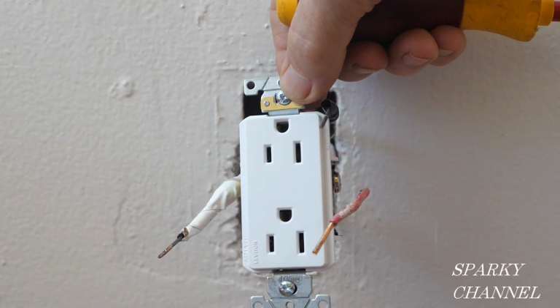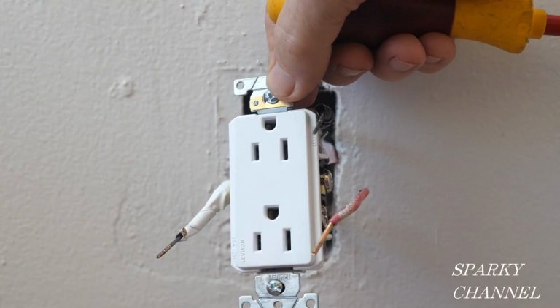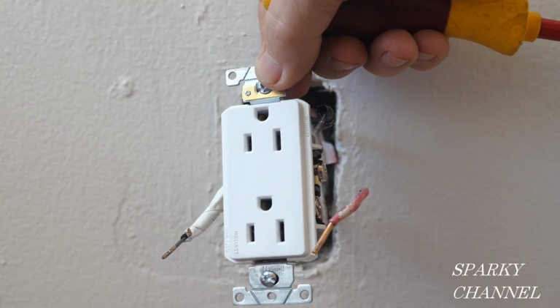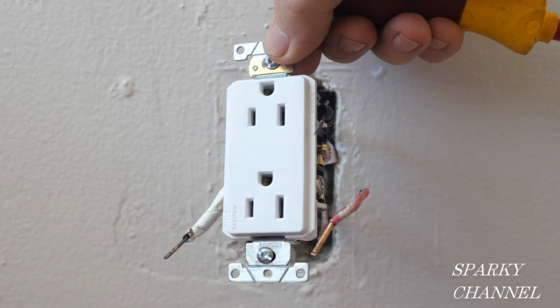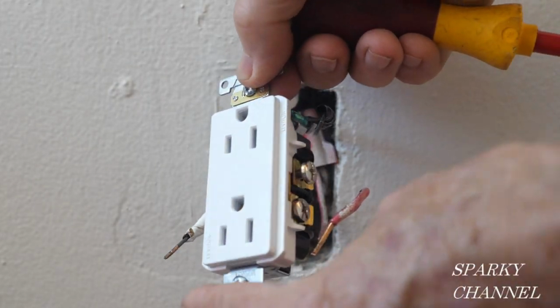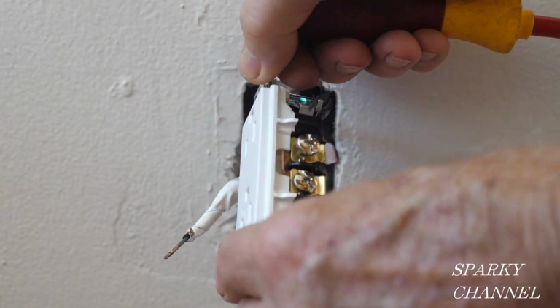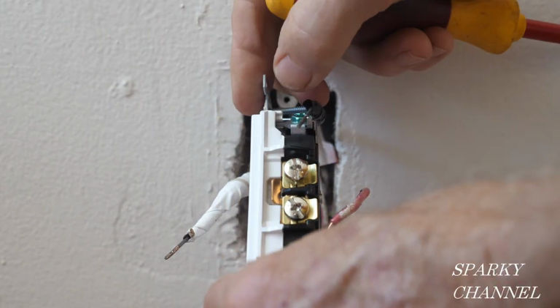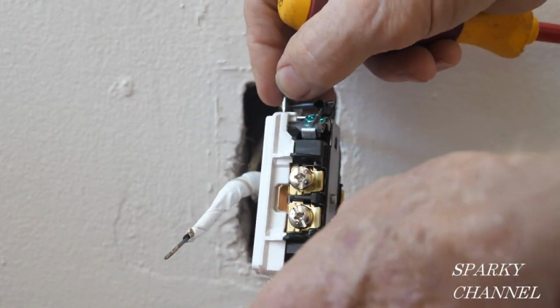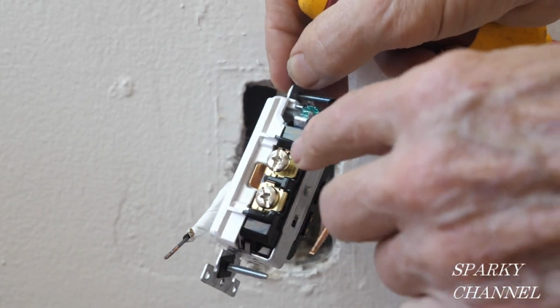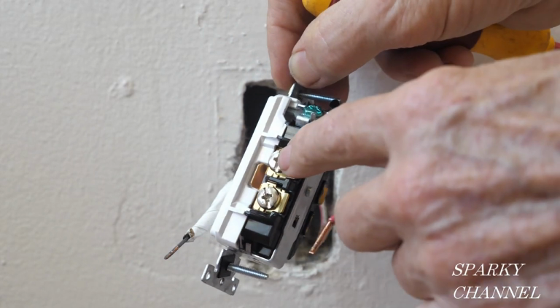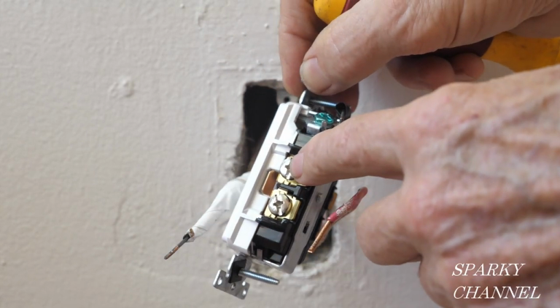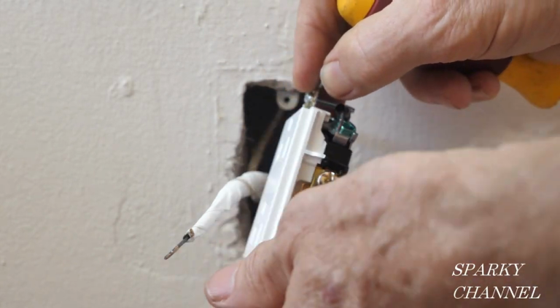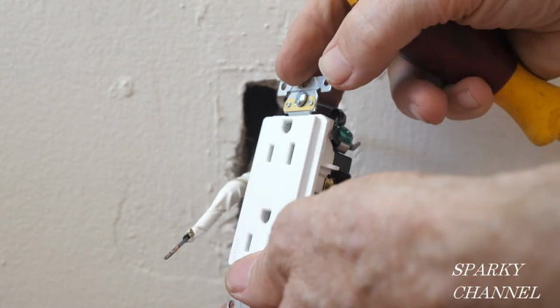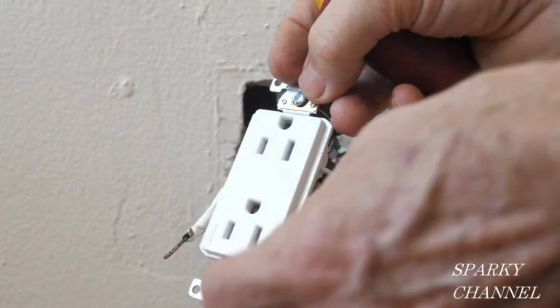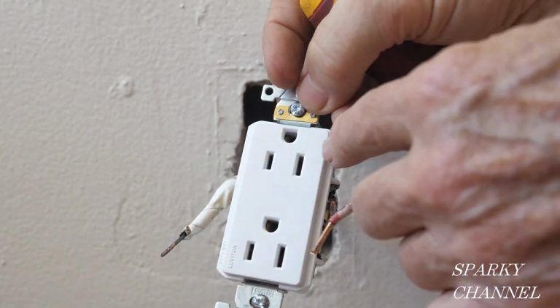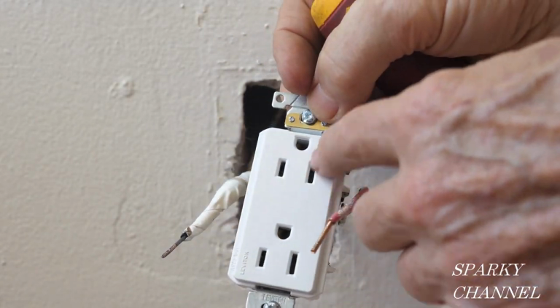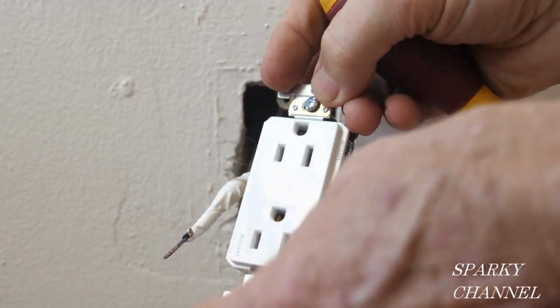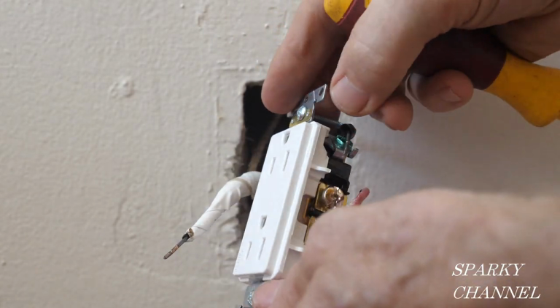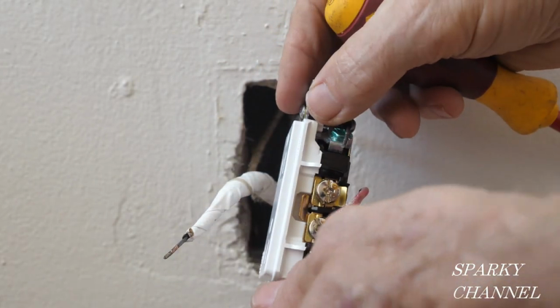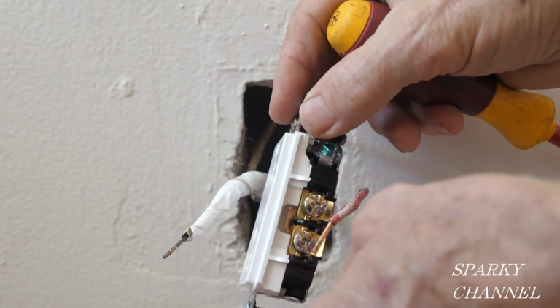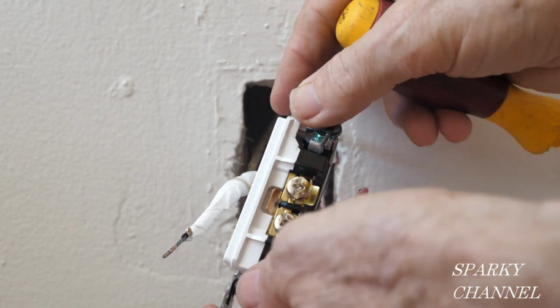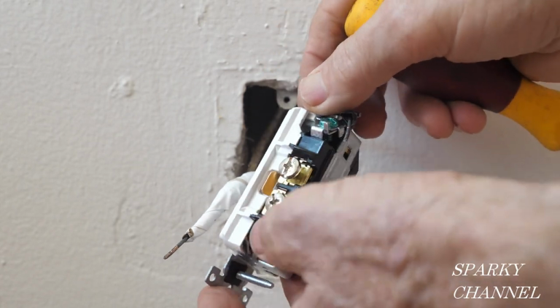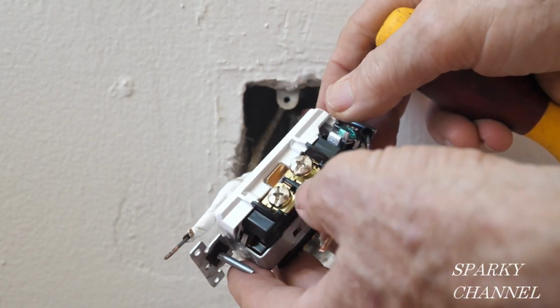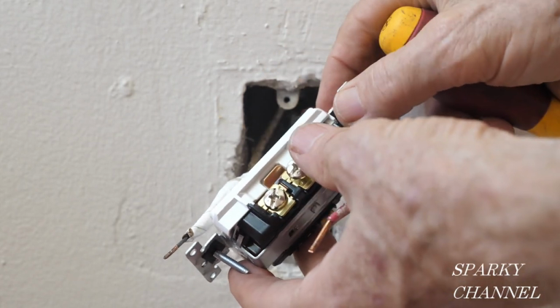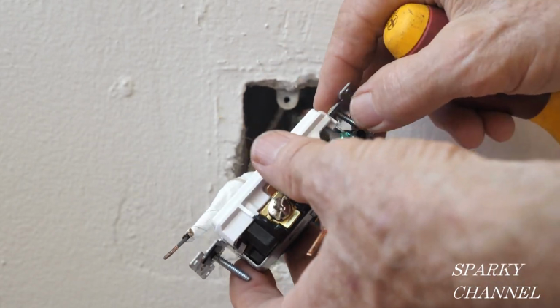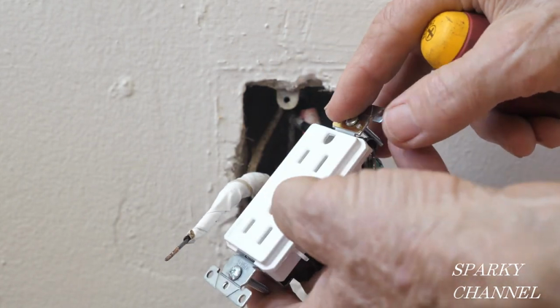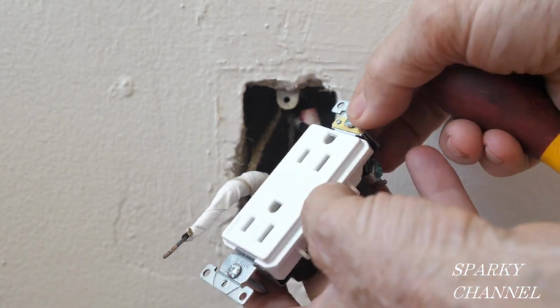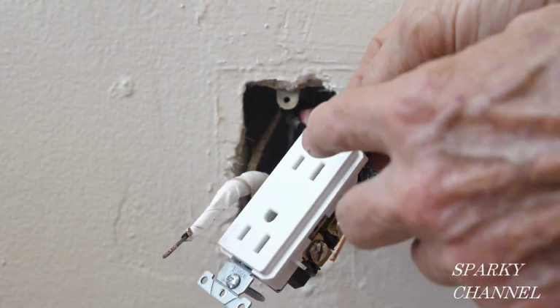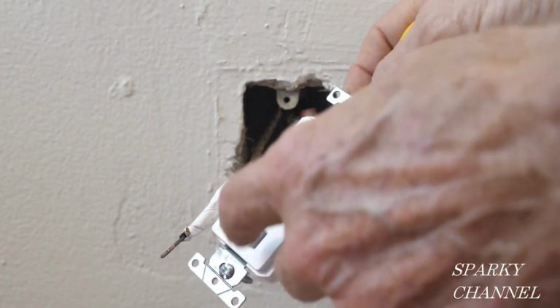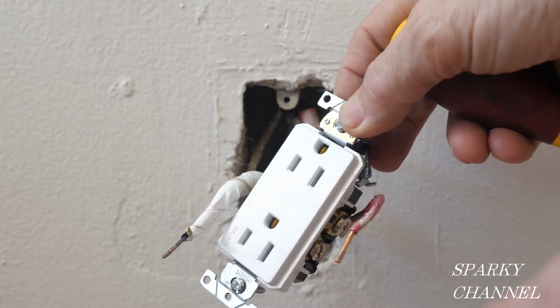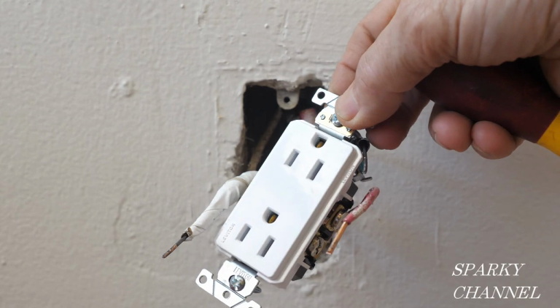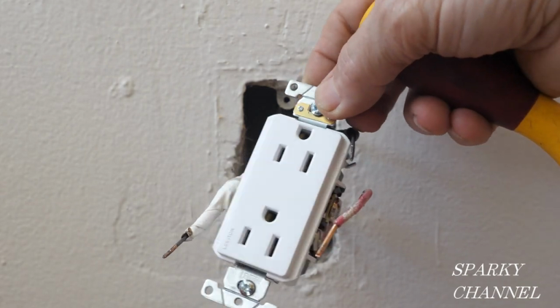First I'll hook up the neutral wire, which goes to the silver terminal on the side of the longer slot — that's where the neutral goes. The neutral will serve both of the receptacles.